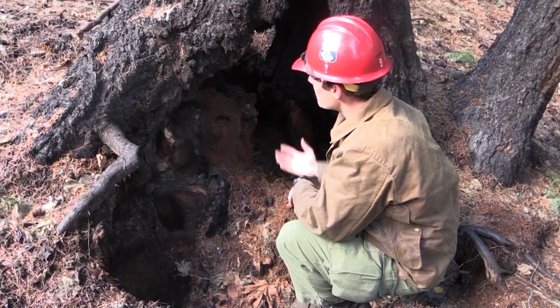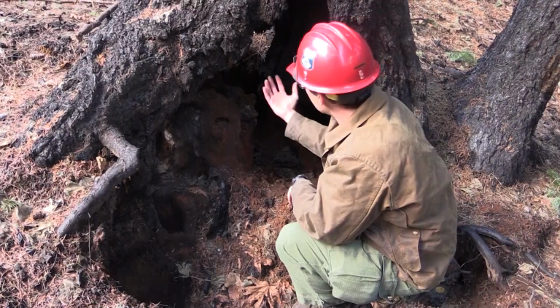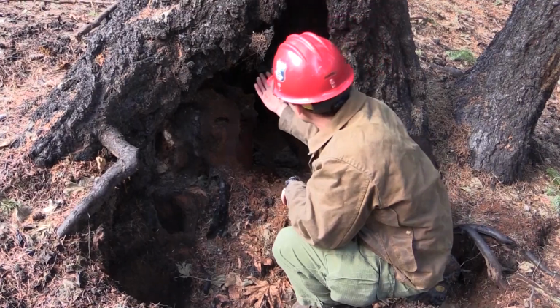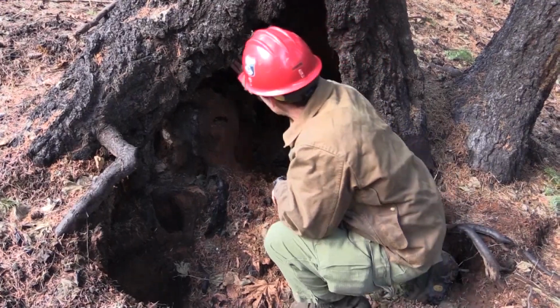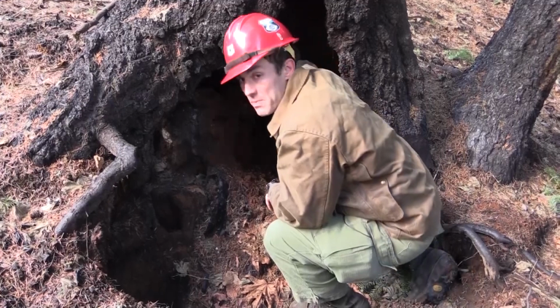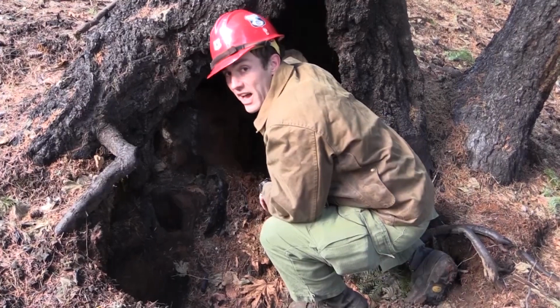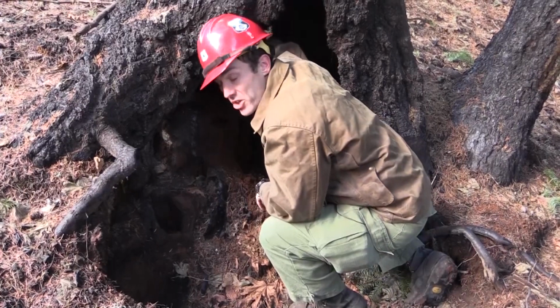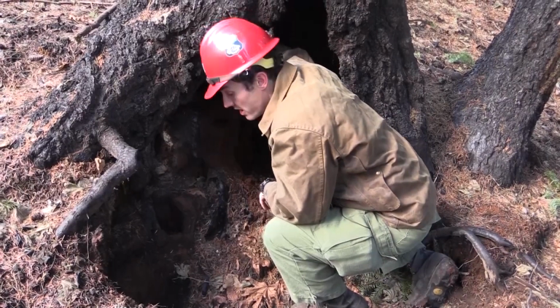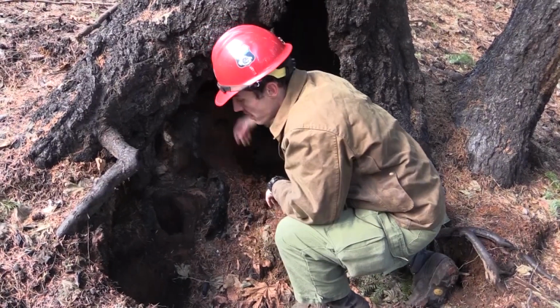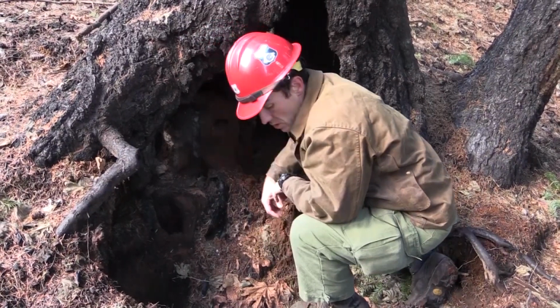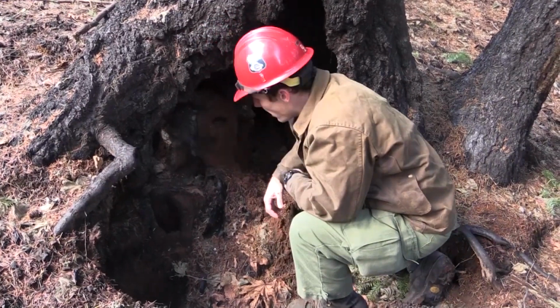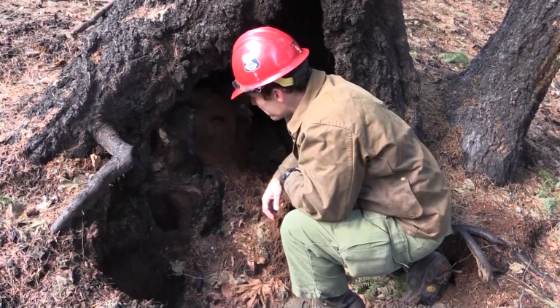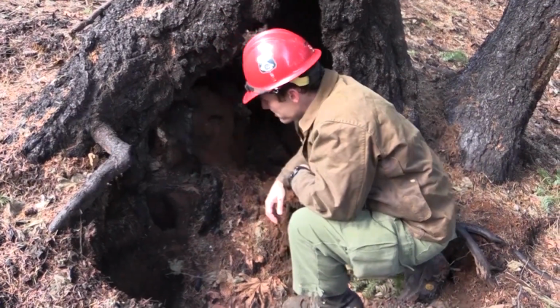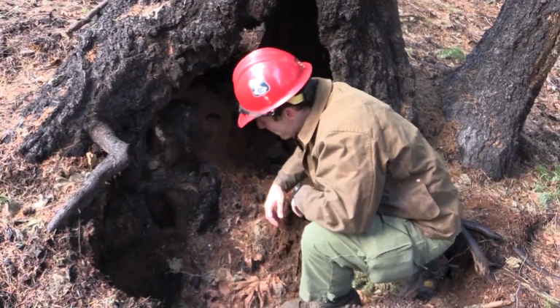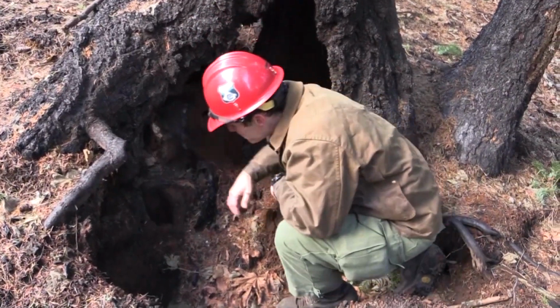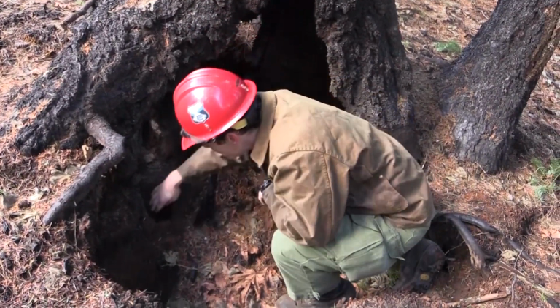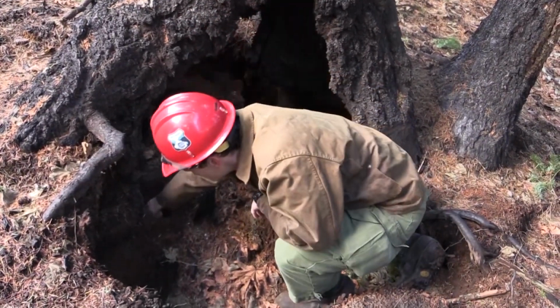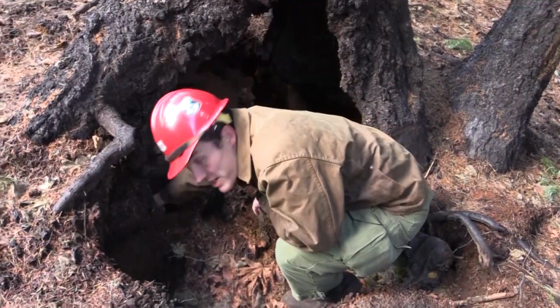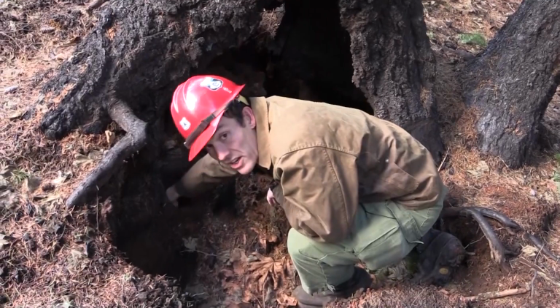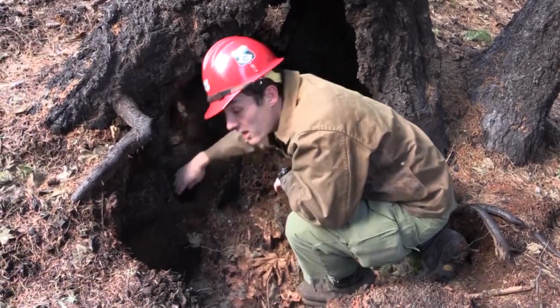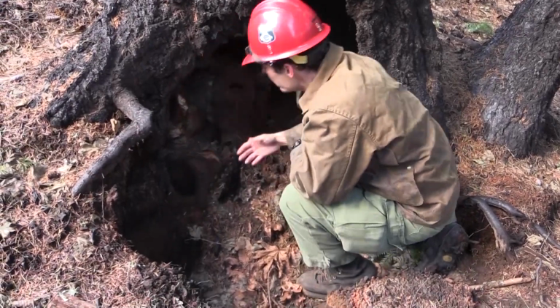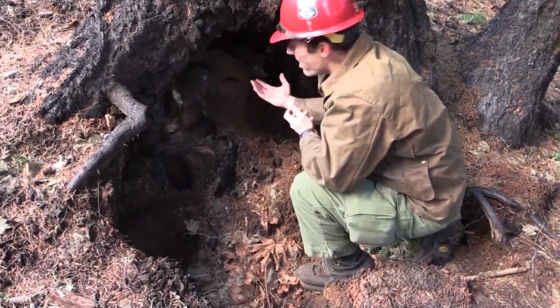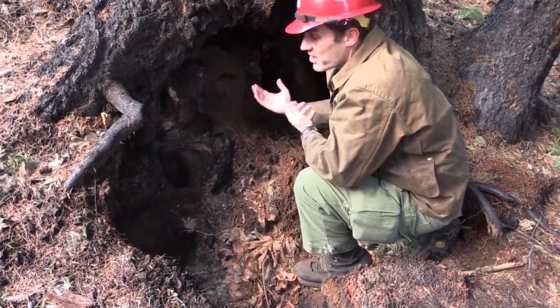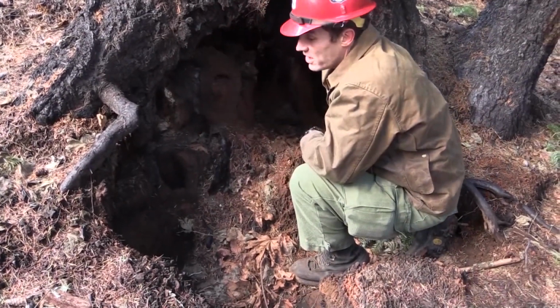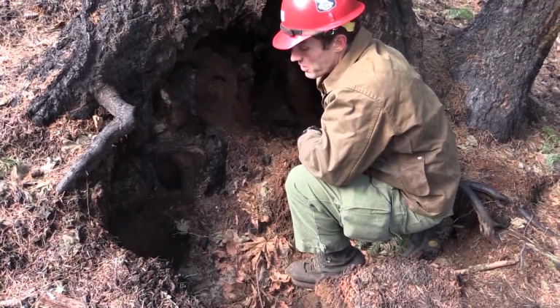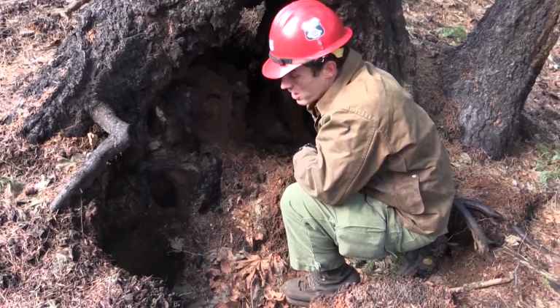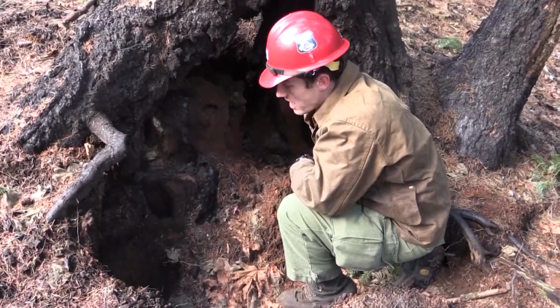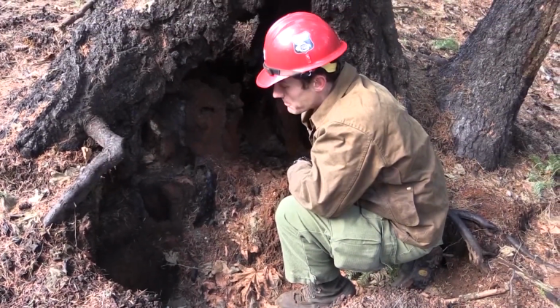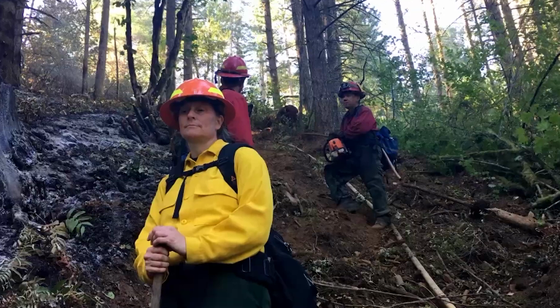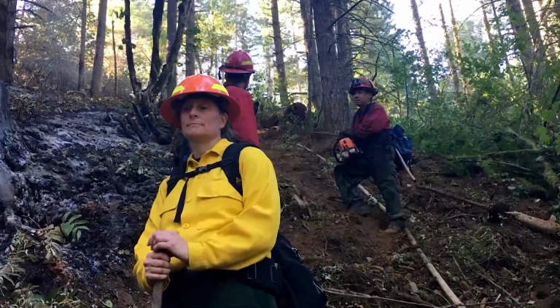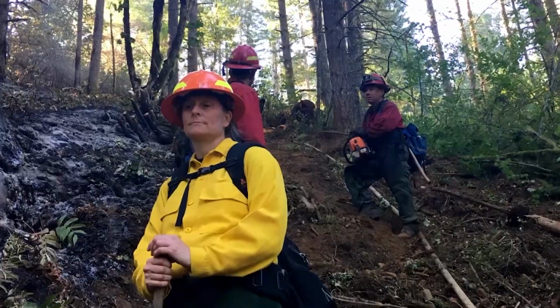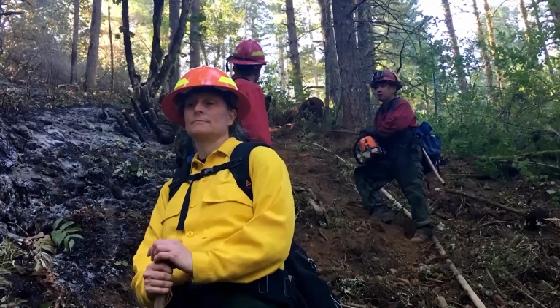Something like this, where it's burned up inside a tree or it's got a significant root system way down in here — these areas can hold heat for a really long time. It takes a lot of work to dig them out.